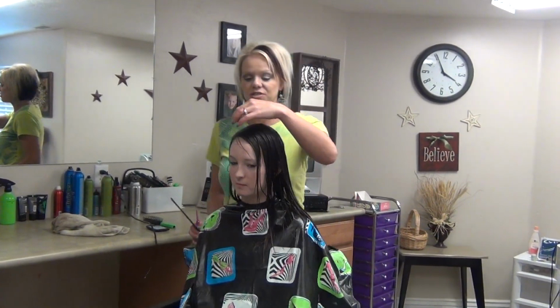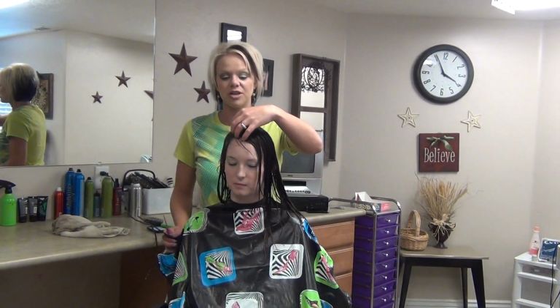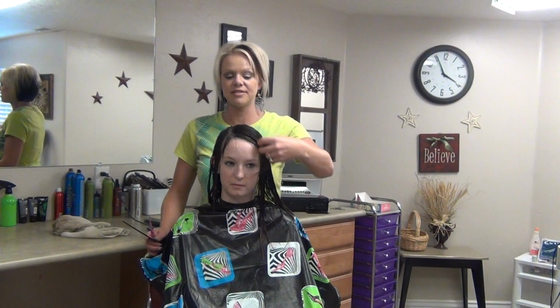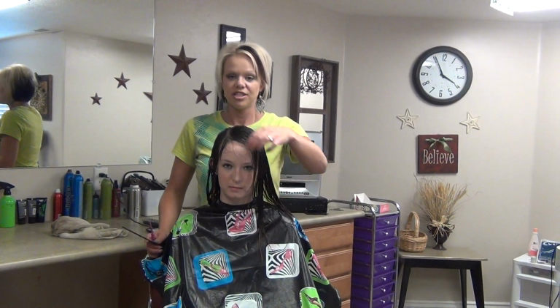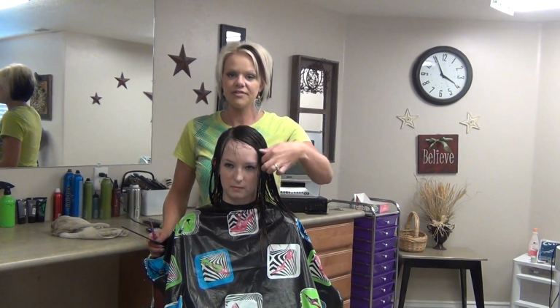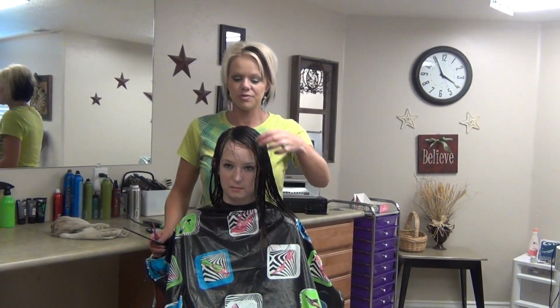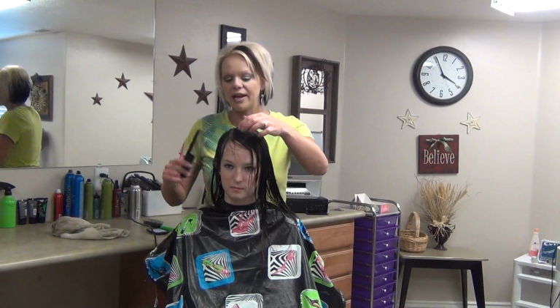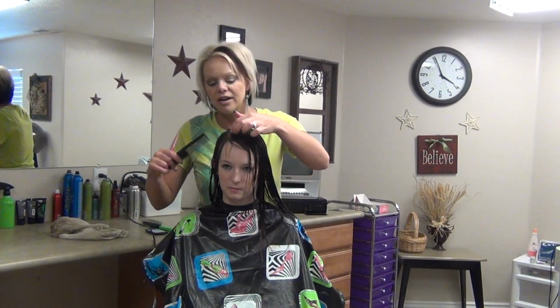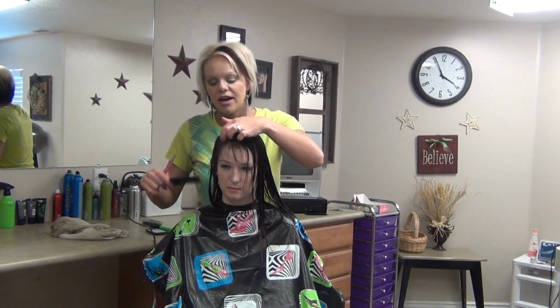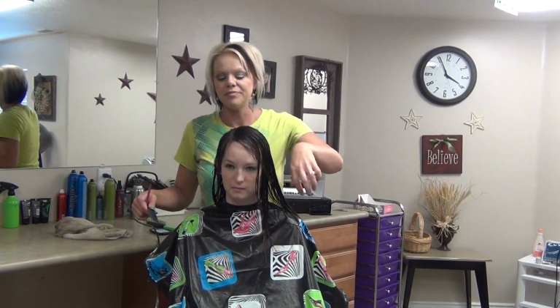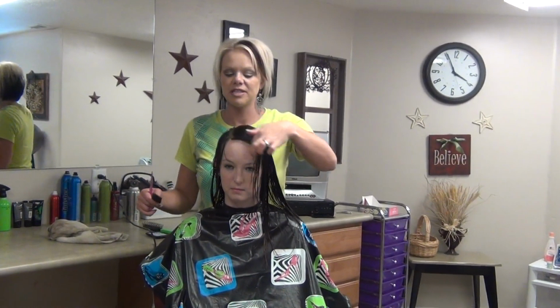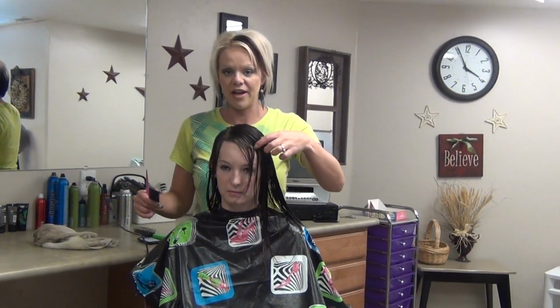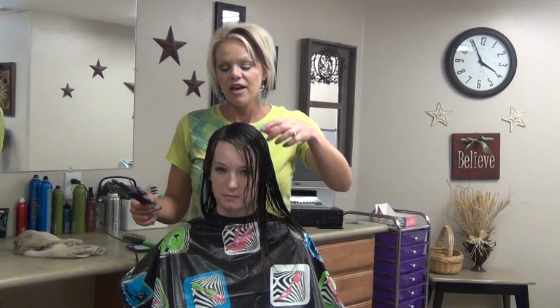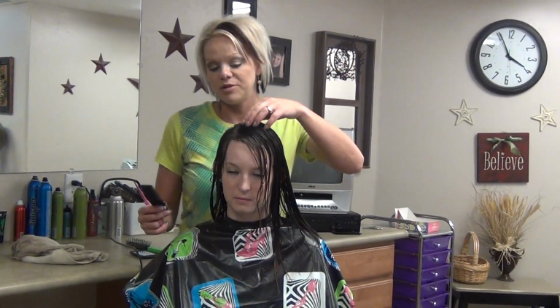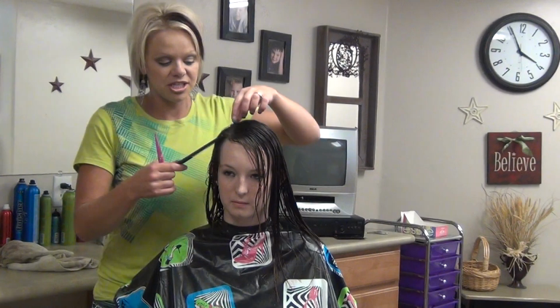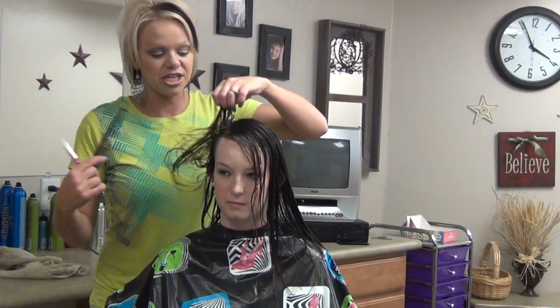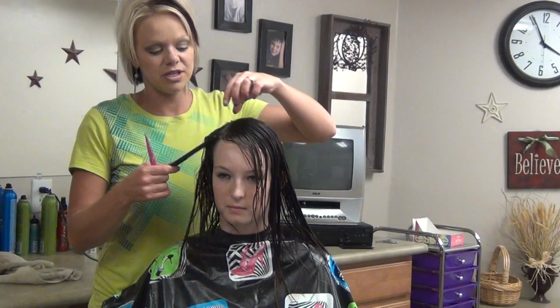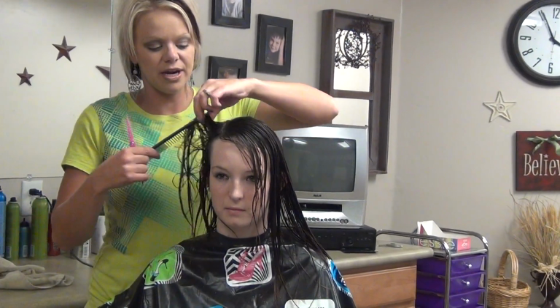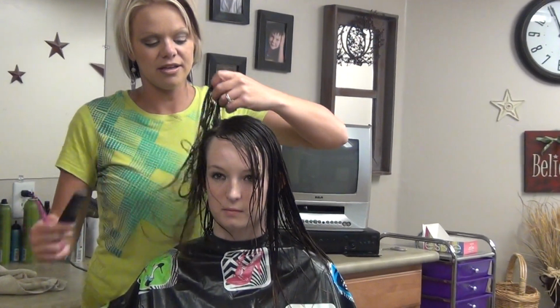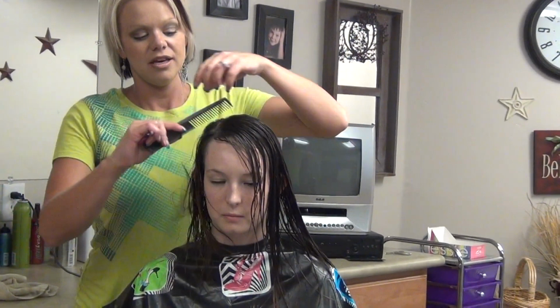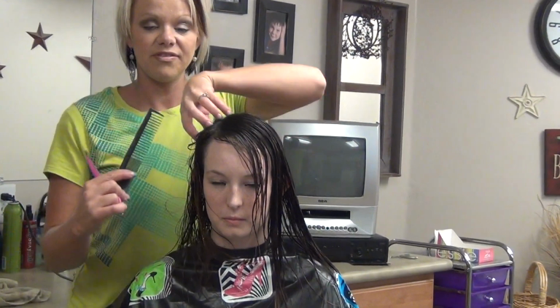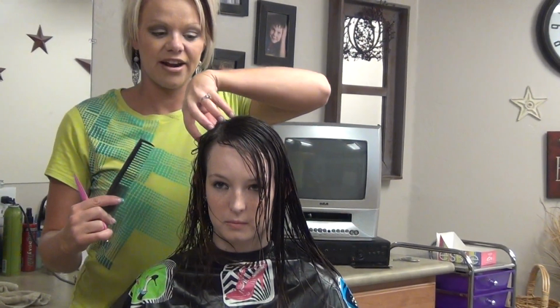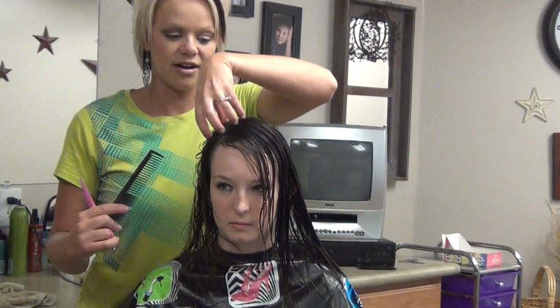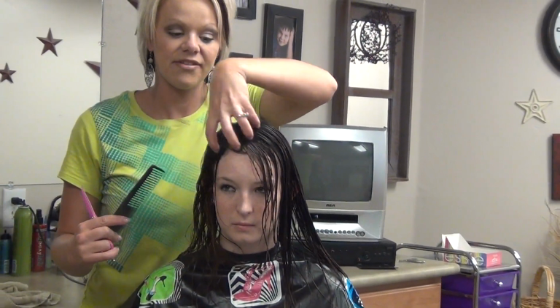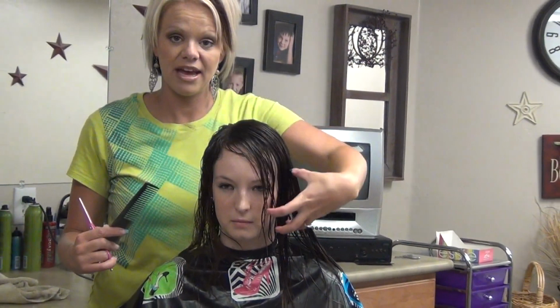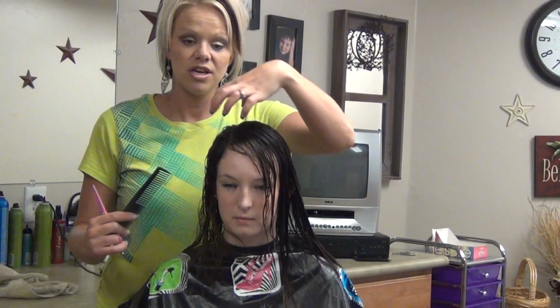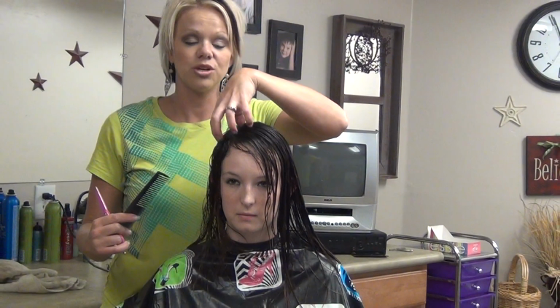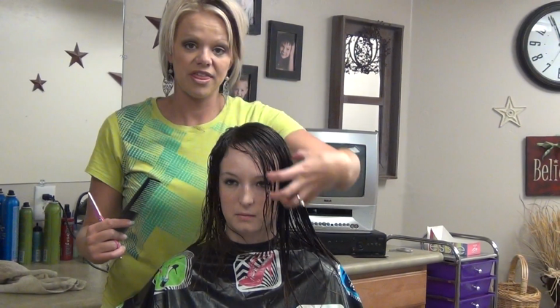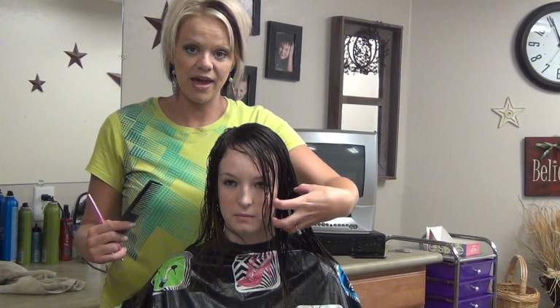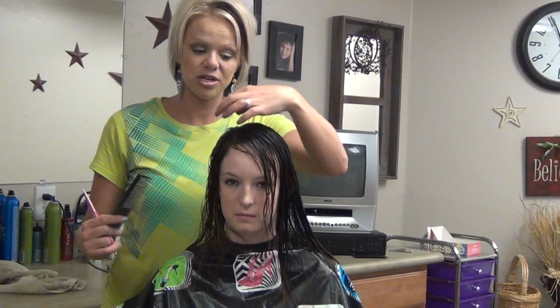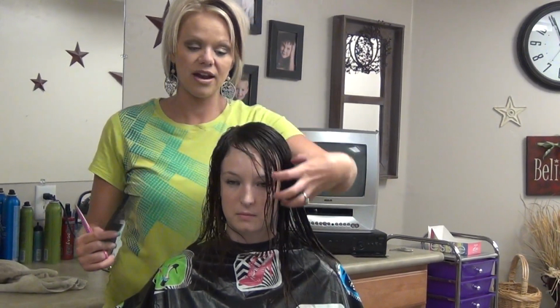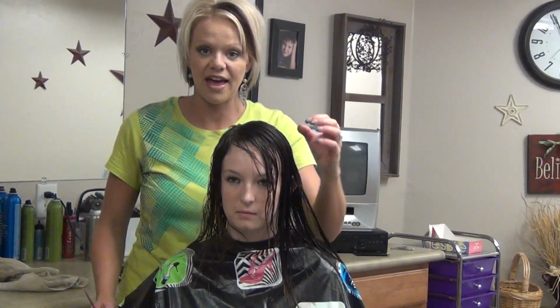She usually wears her bangs just kind of a side swoop bang. She parts it about there. She wants to change it — she wants to bring a lot of this hair and have it come down. So we're going to do a really thick bang, and I'm going to show you how to cut that.